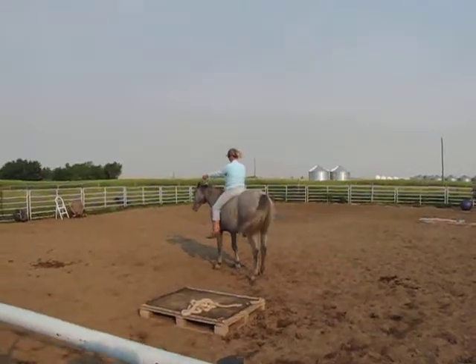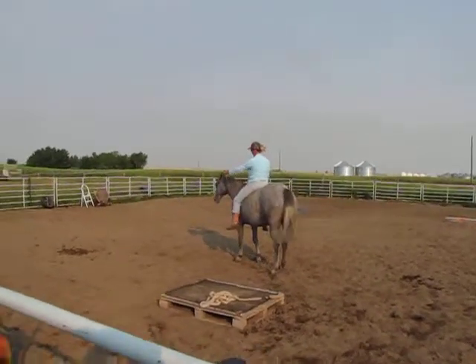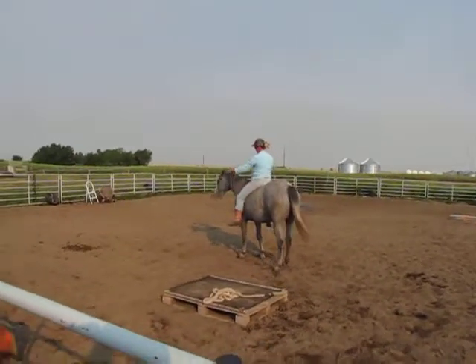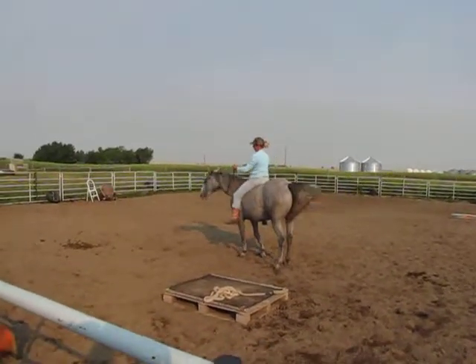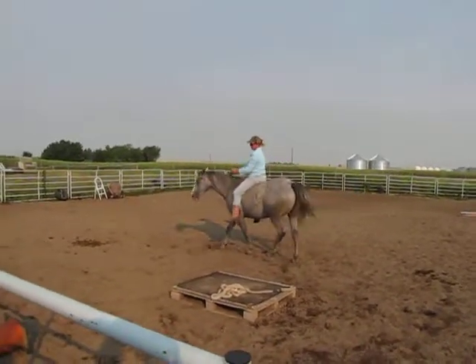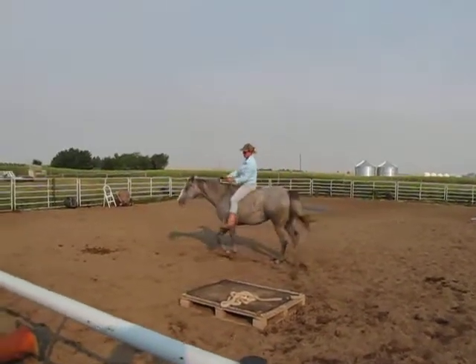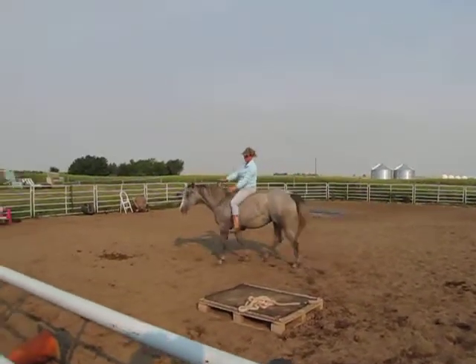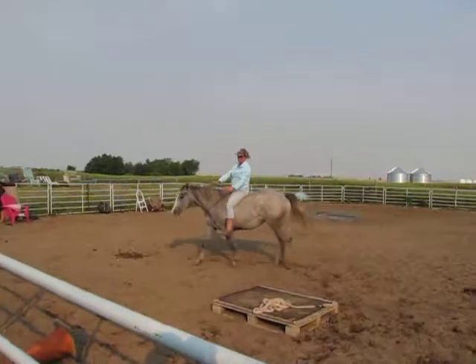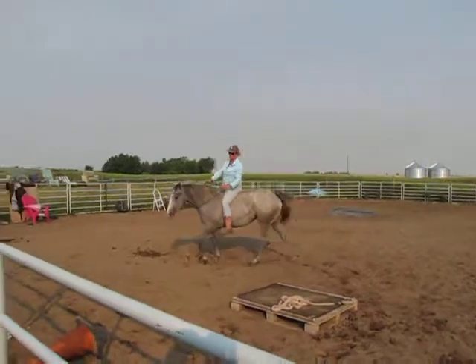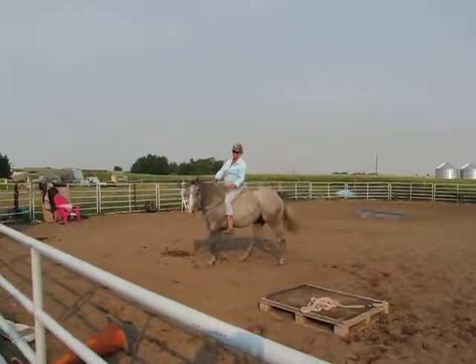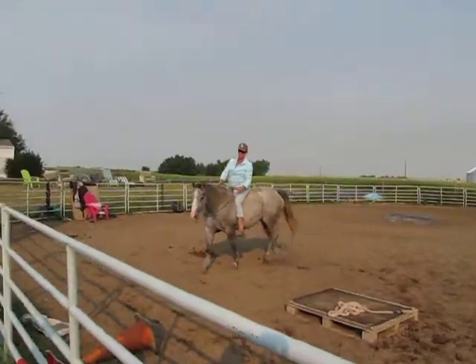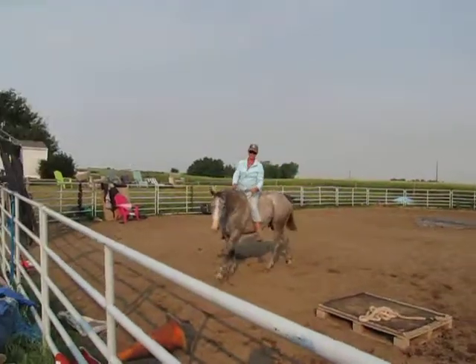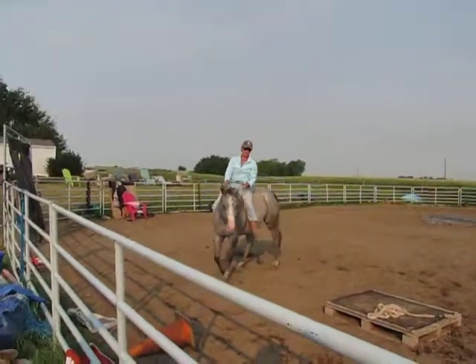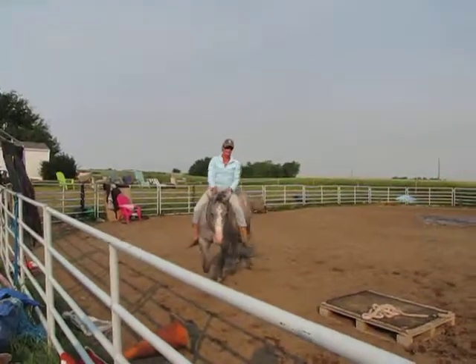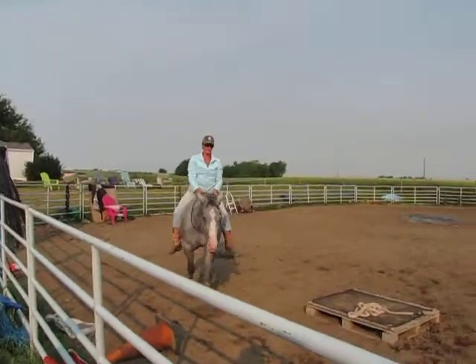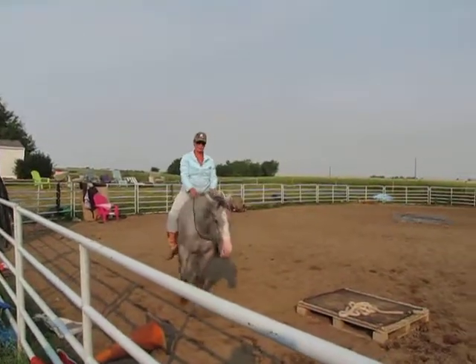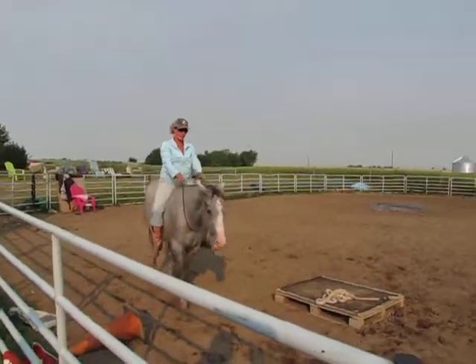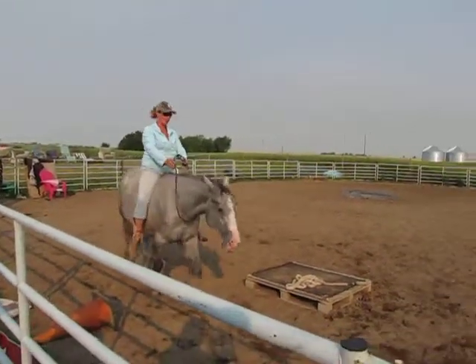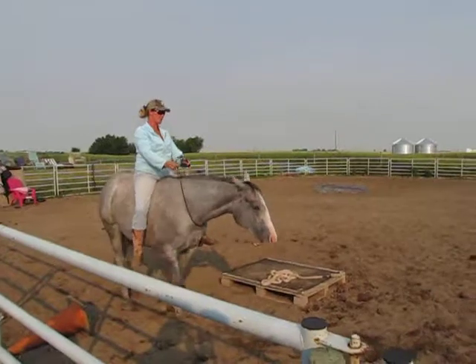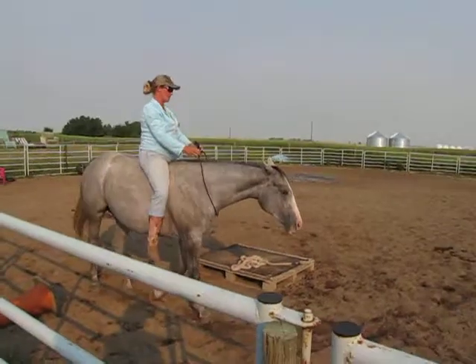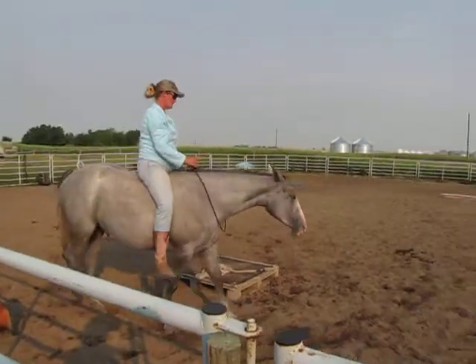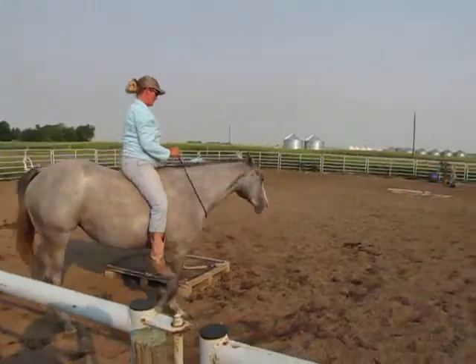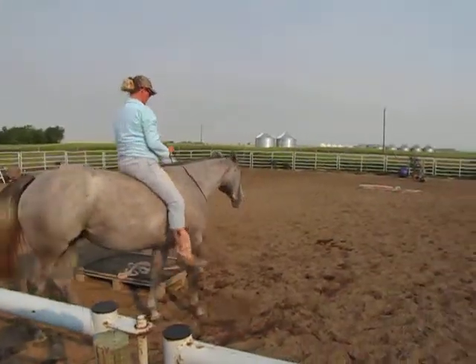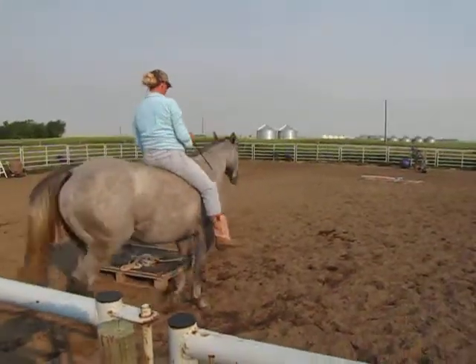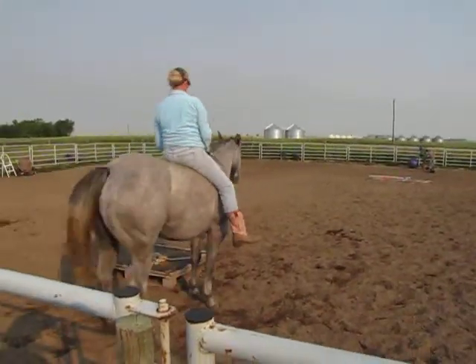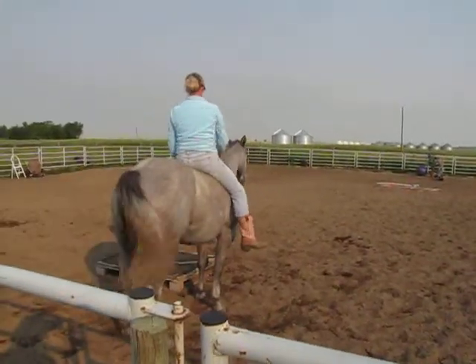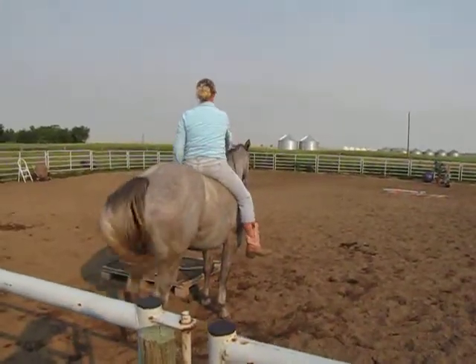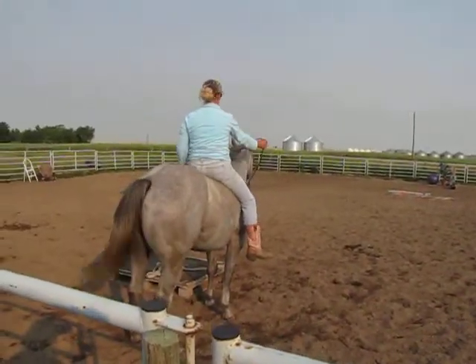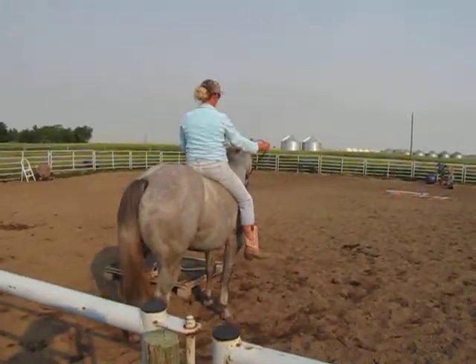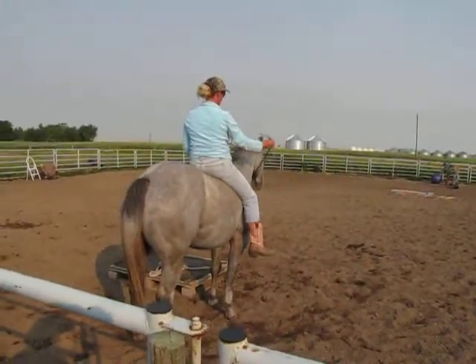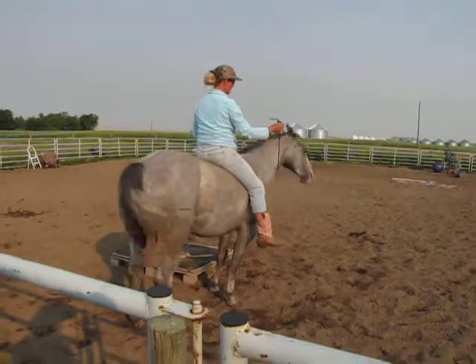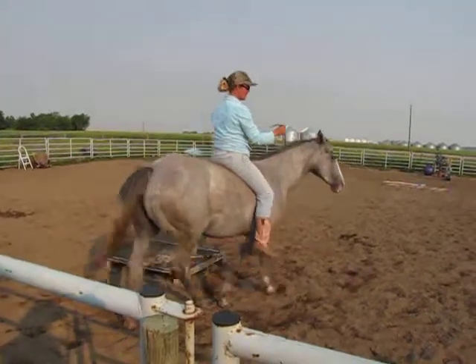Right. Good girl. Right. Good. See, we did all those circles — now we're professionals. Ho. Good girl. Left. Good girl.